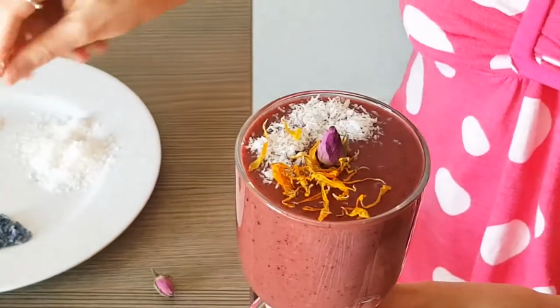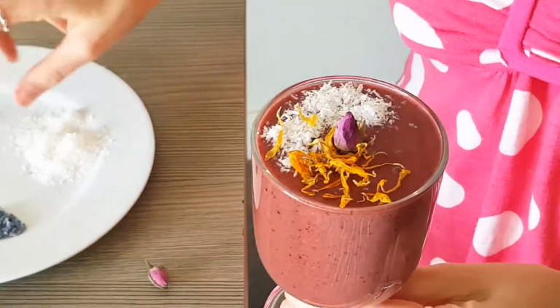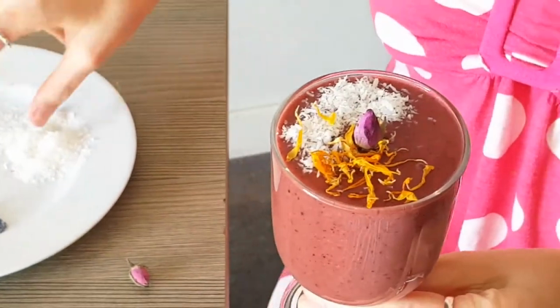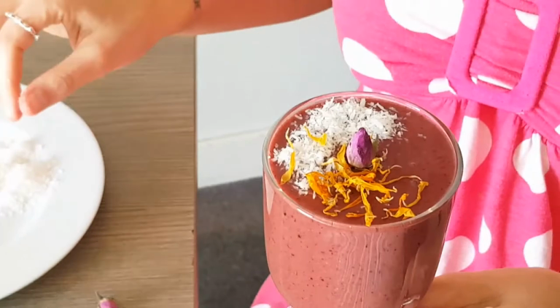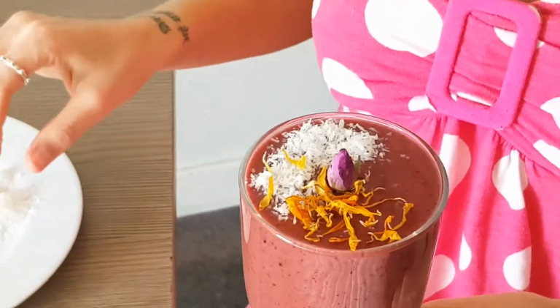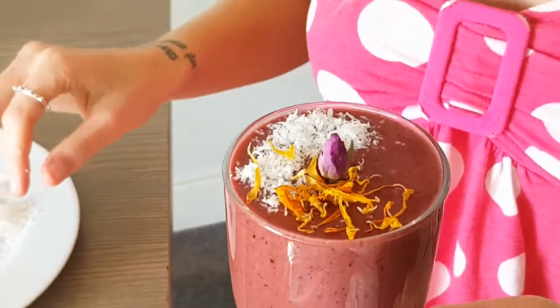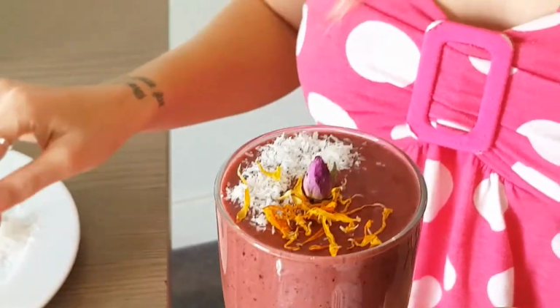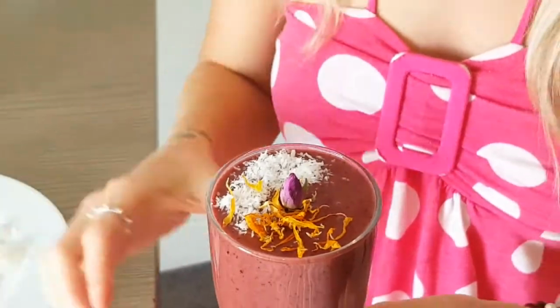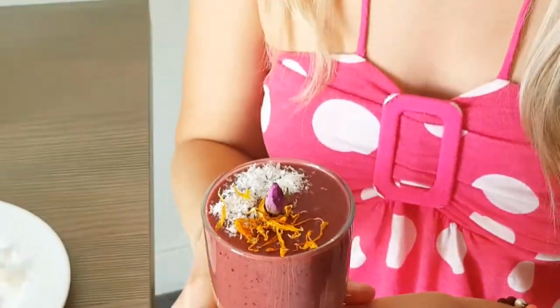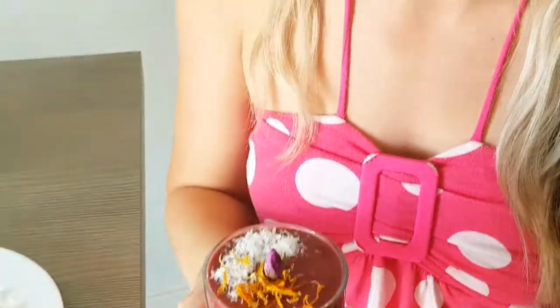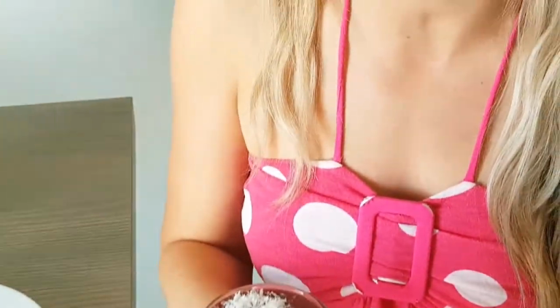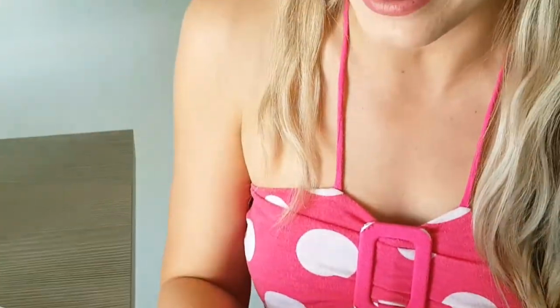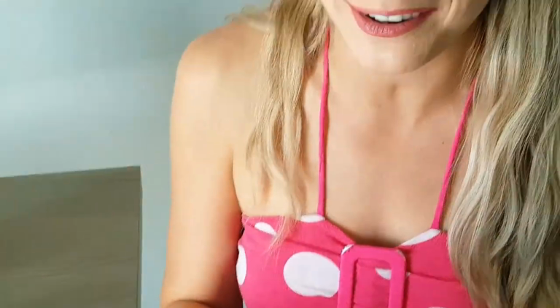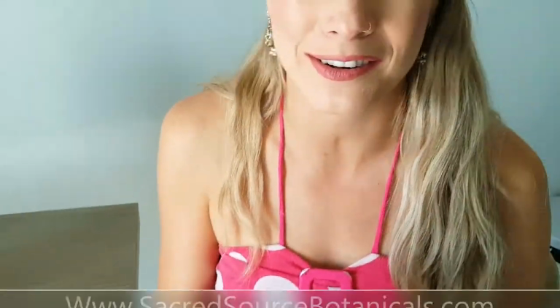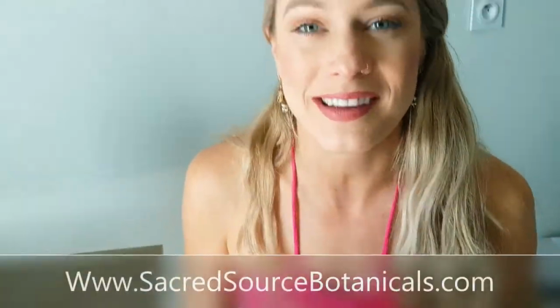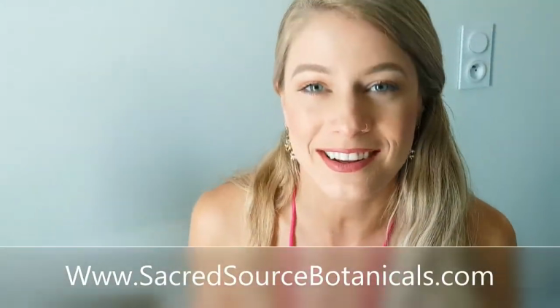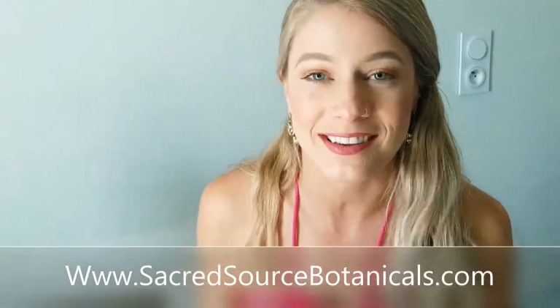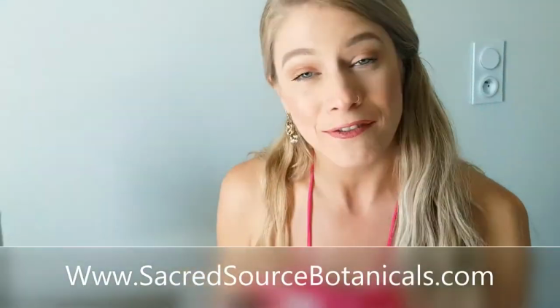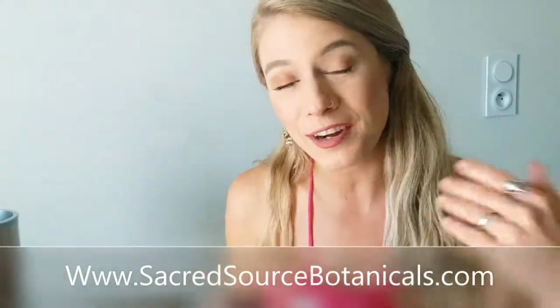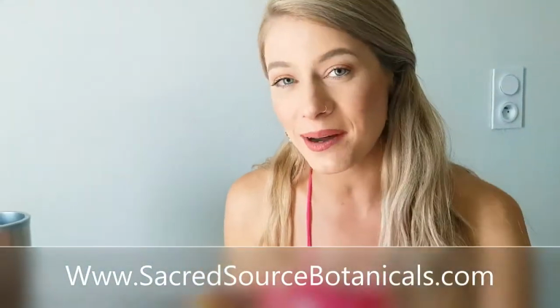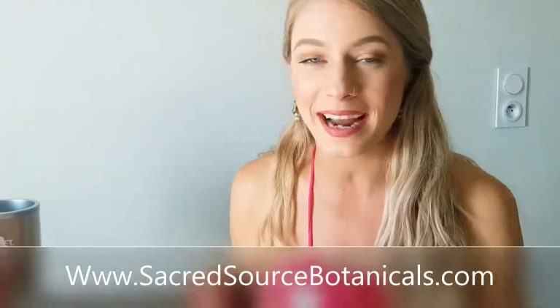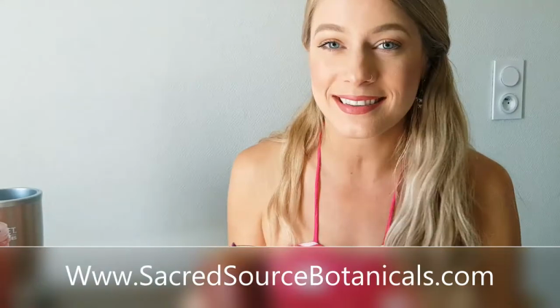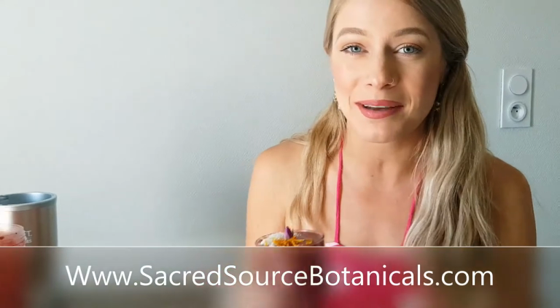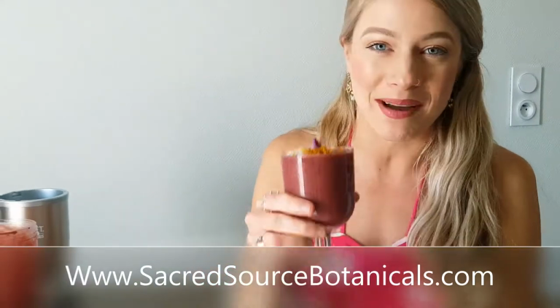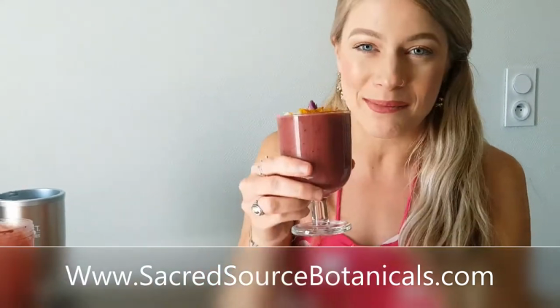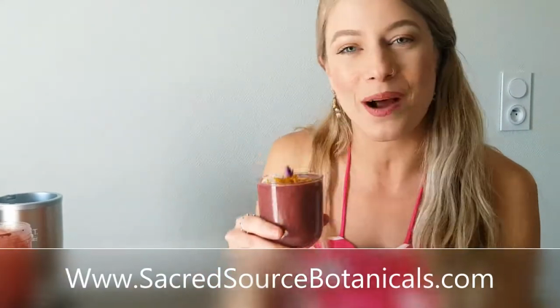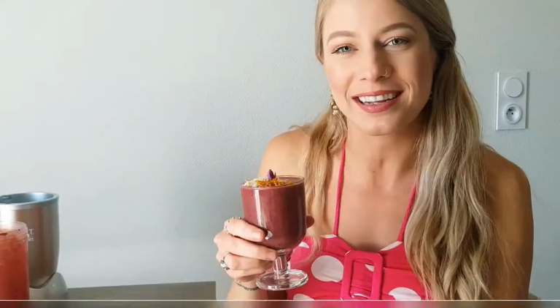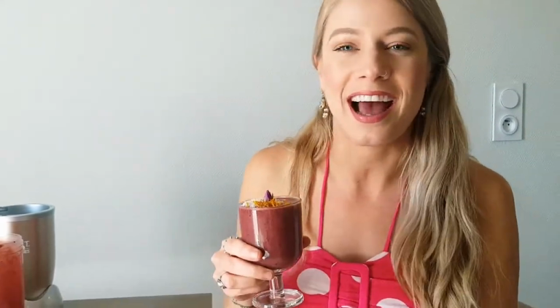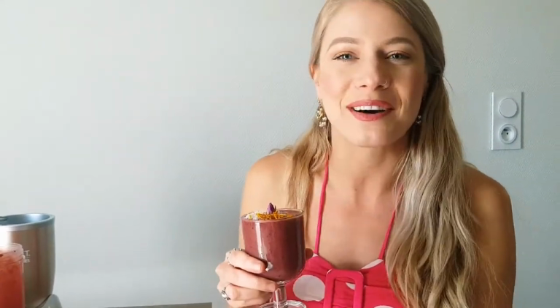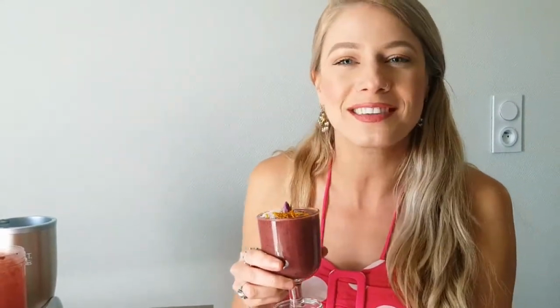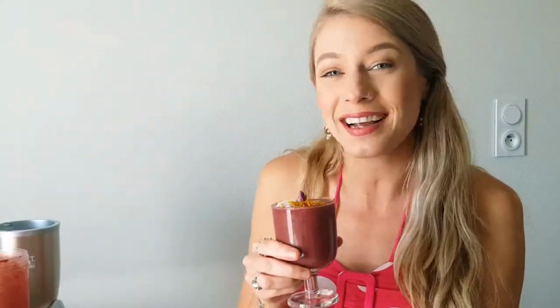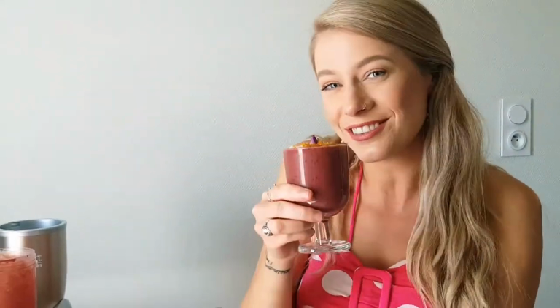Thank you so much for visiting us here at Sacred Source Botanicals. Feel free to come back anytime. My name is Parni. Have a wonderful day! Enjoy! Bye!